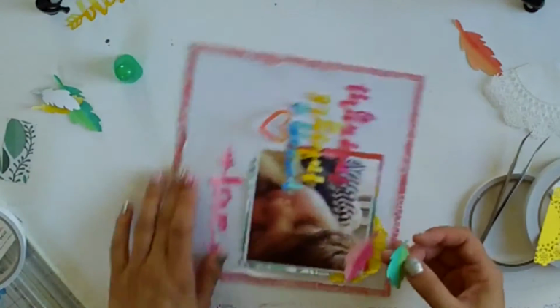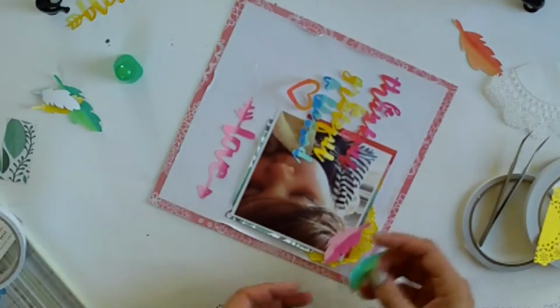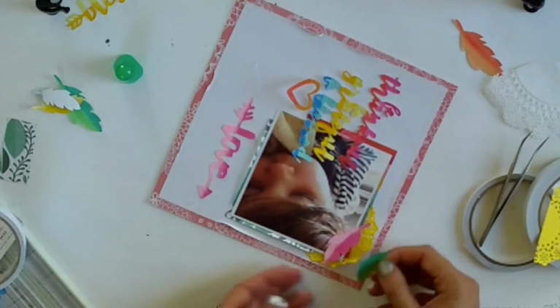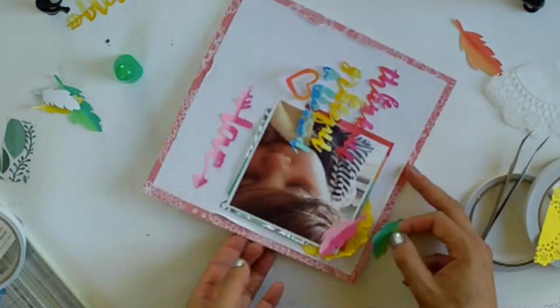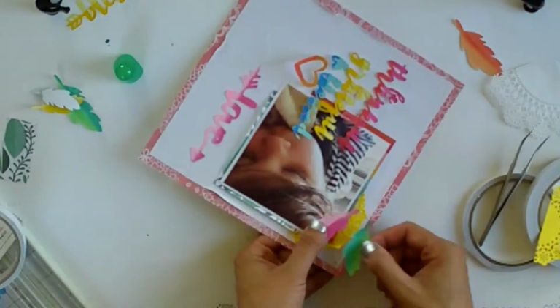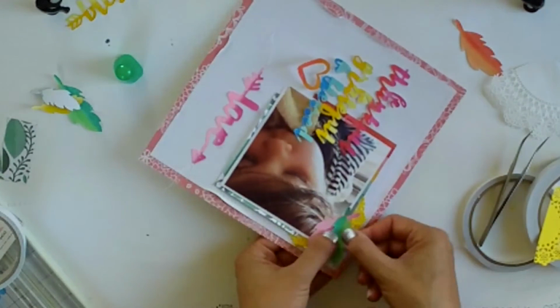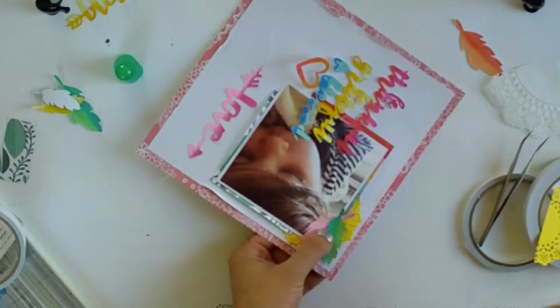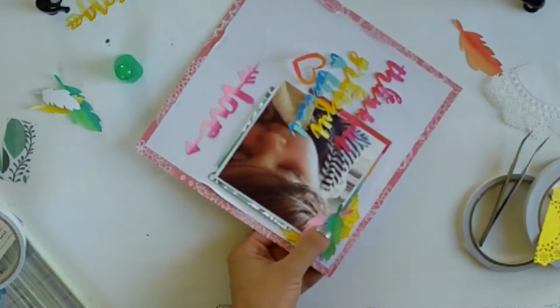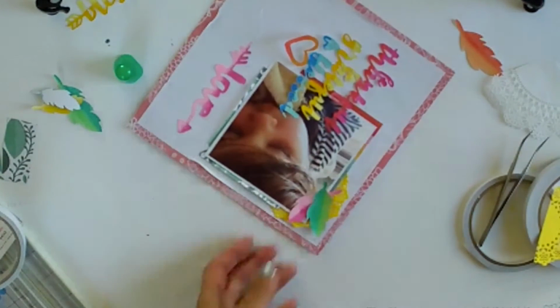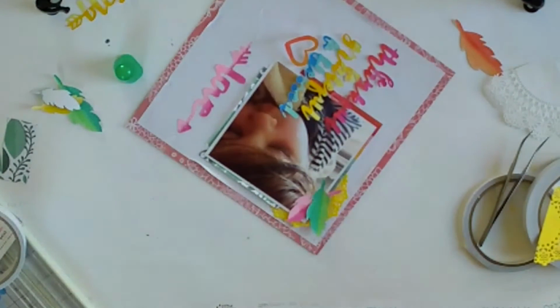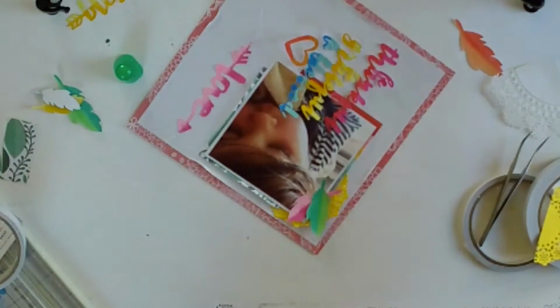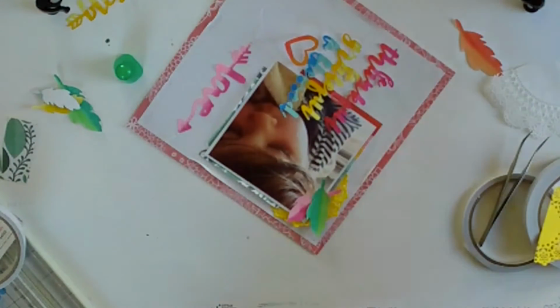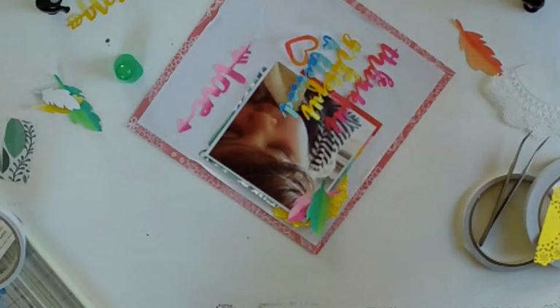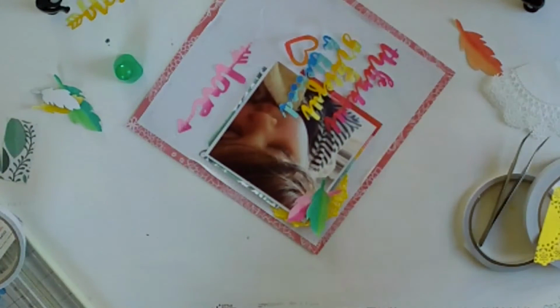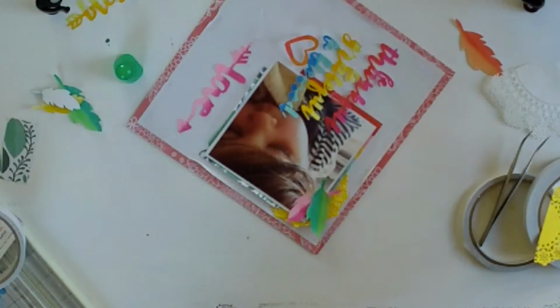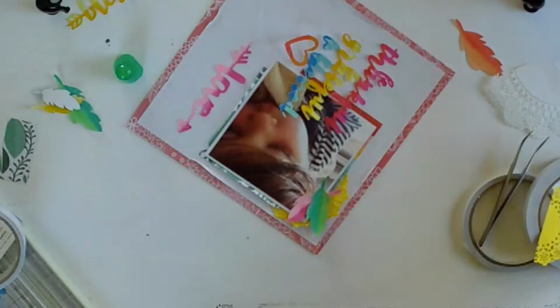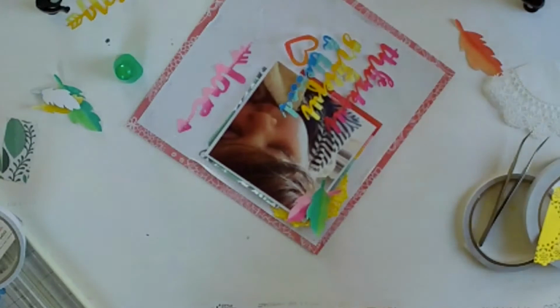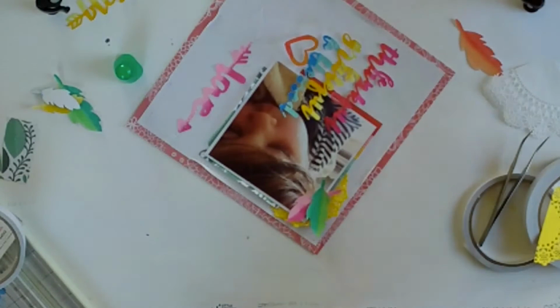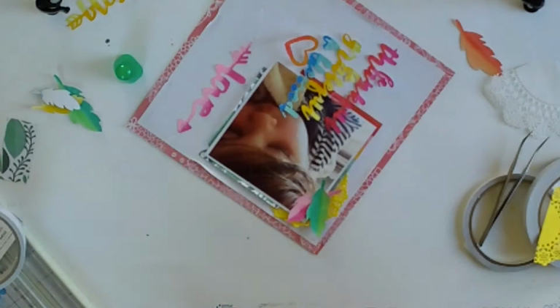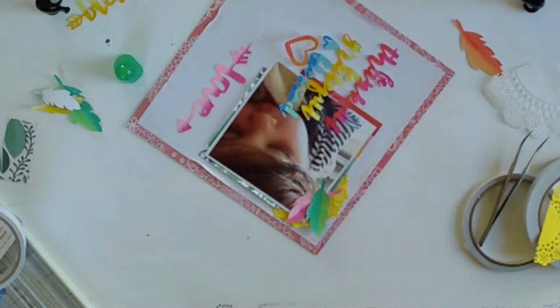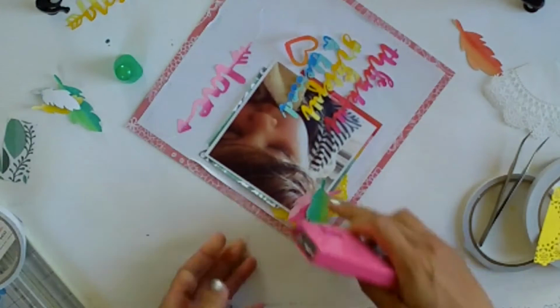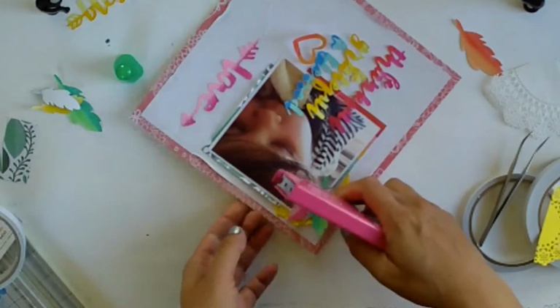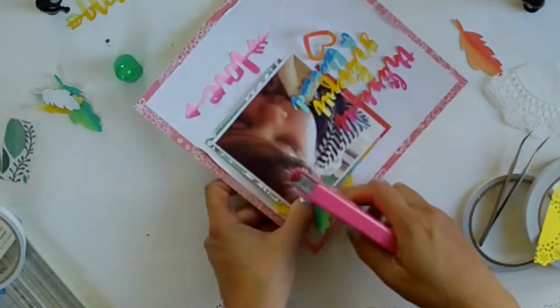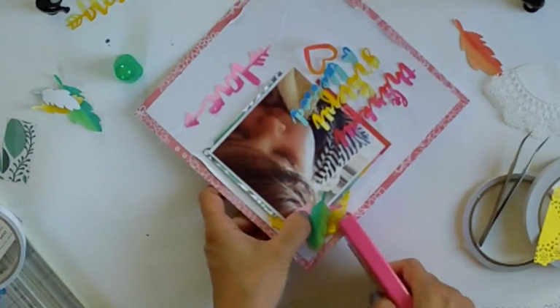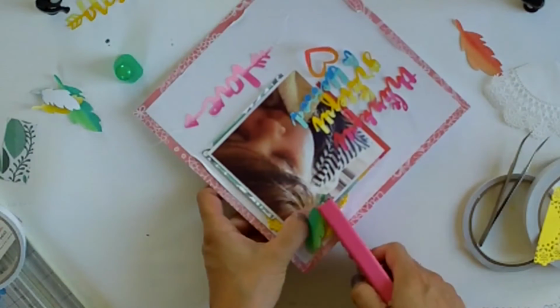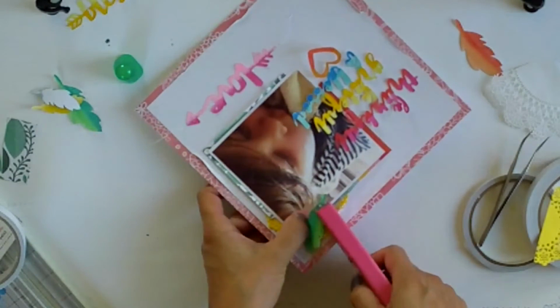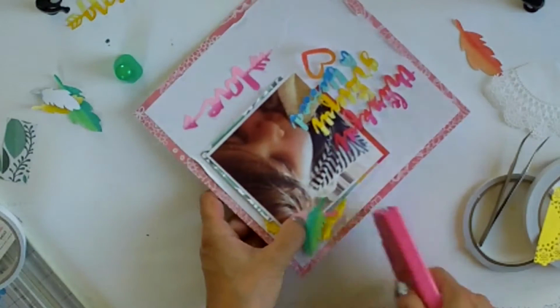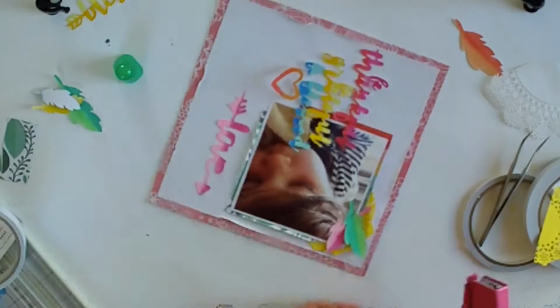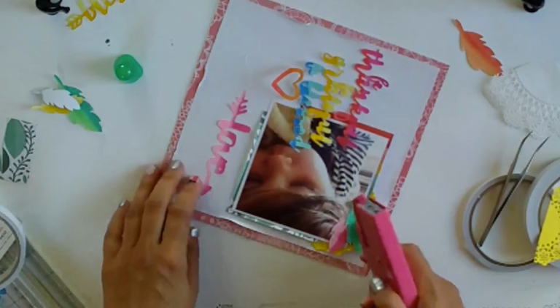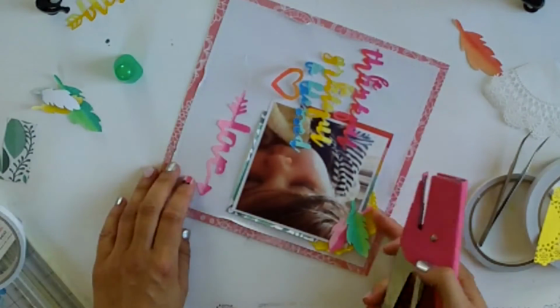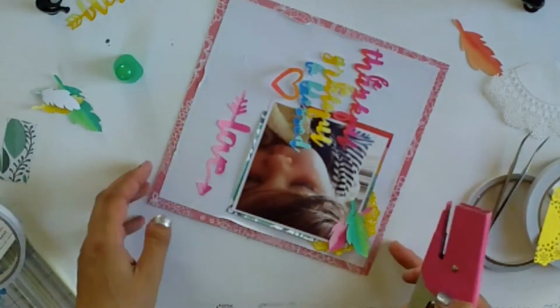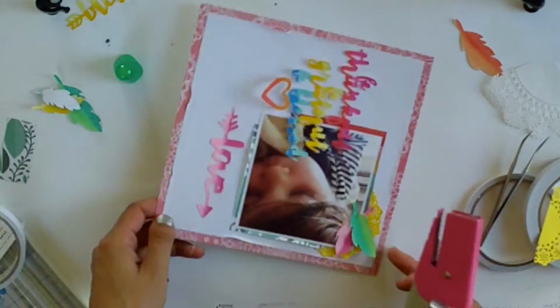I'm making a cluster of feathers on top of the doily, just looking for my stapler, and adding a staple.